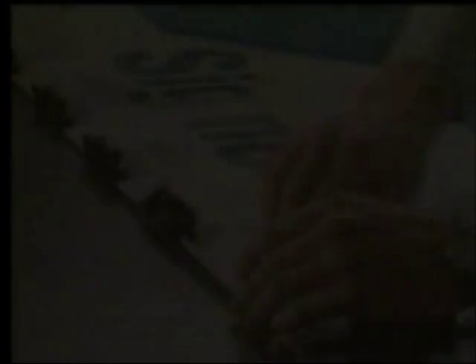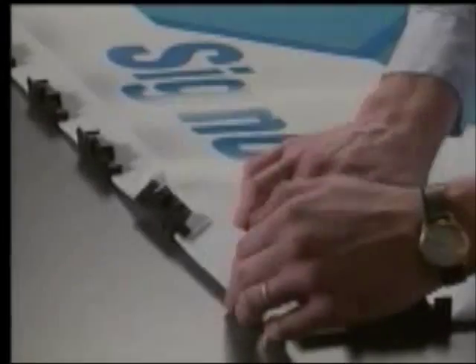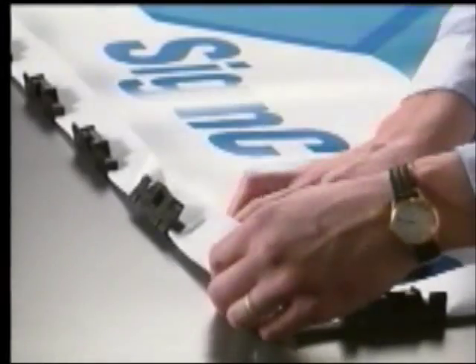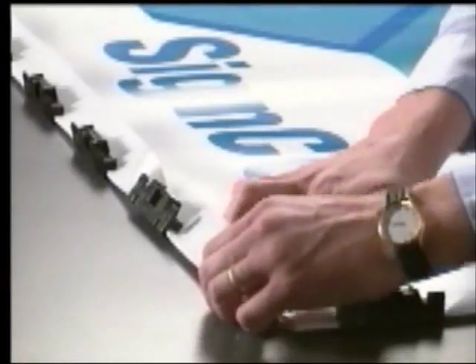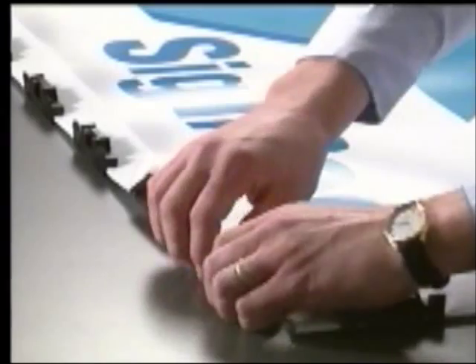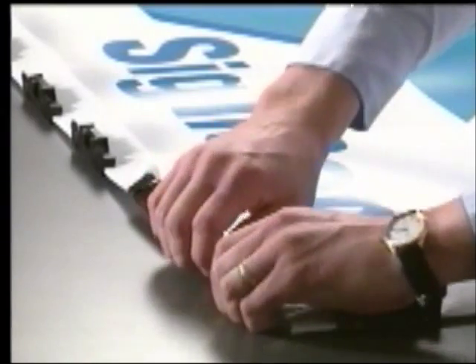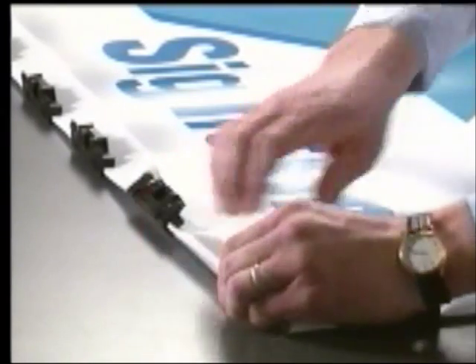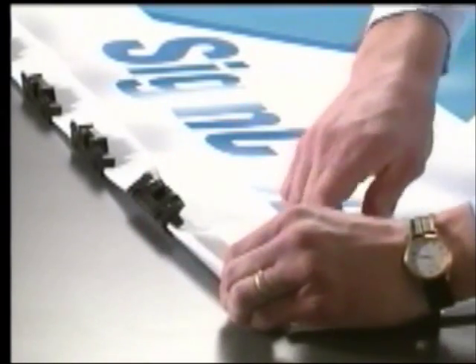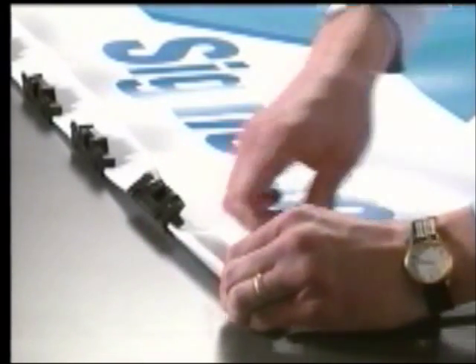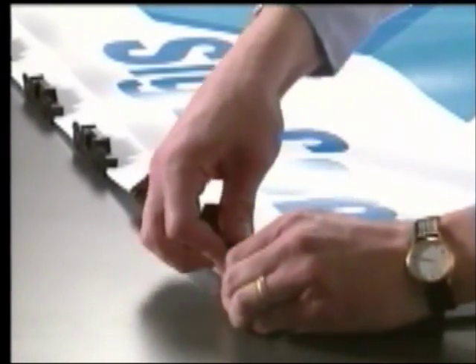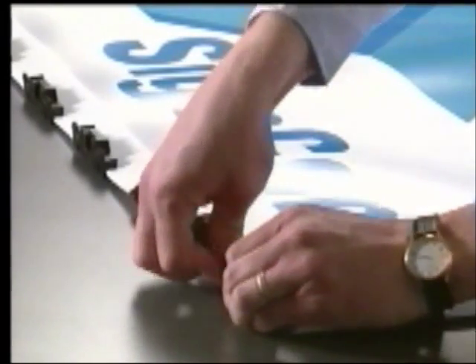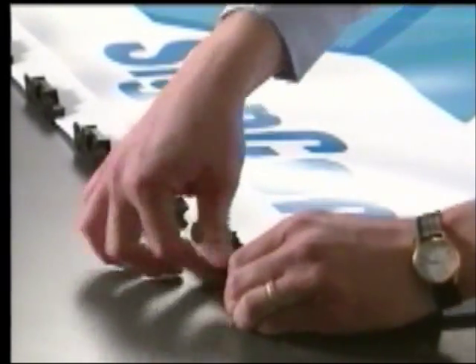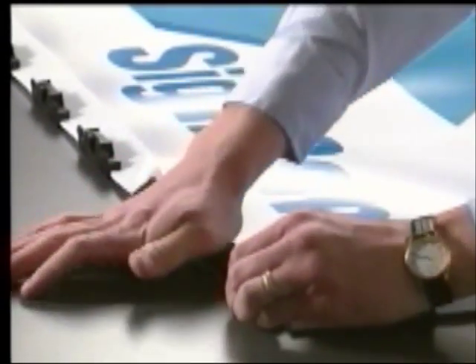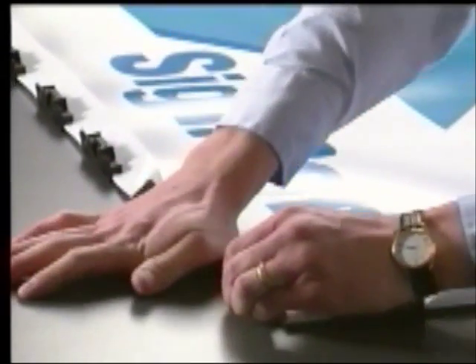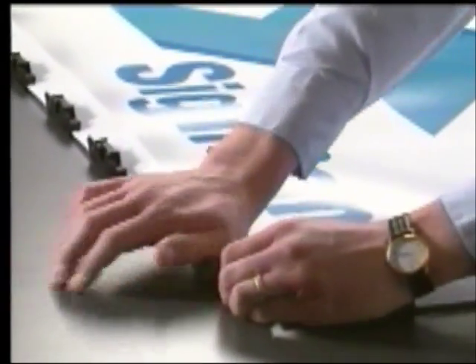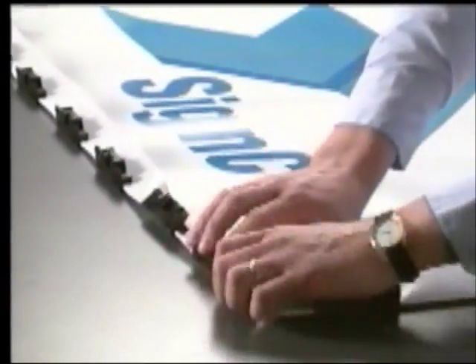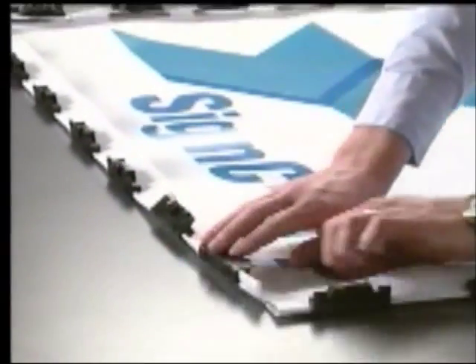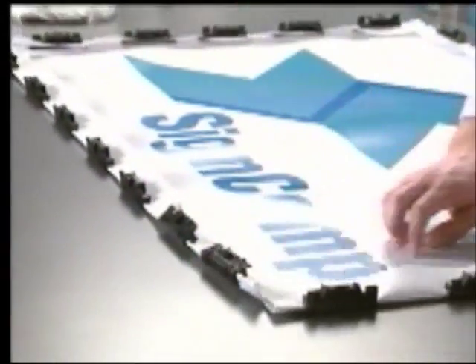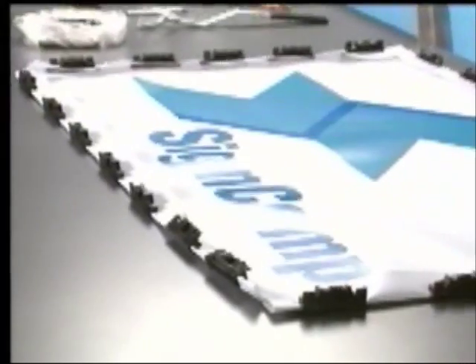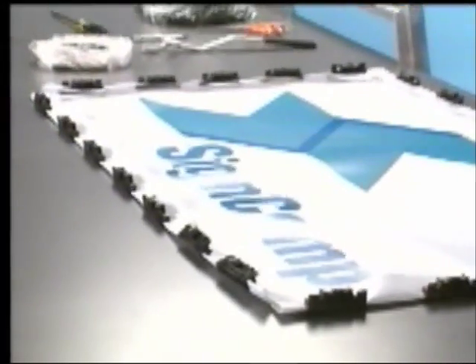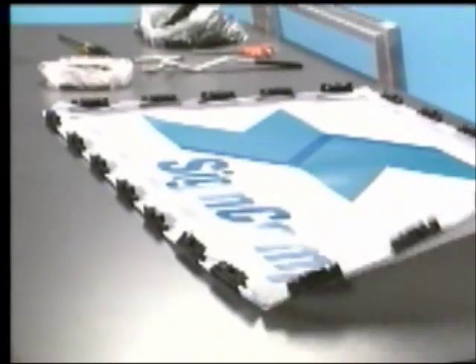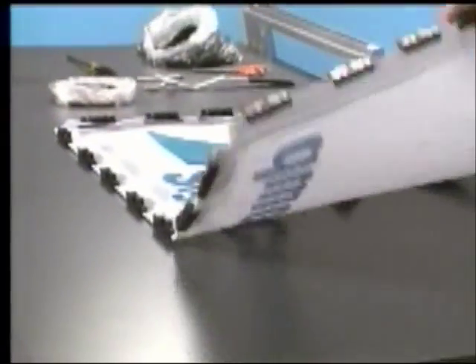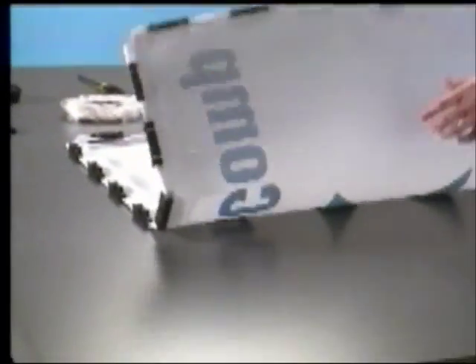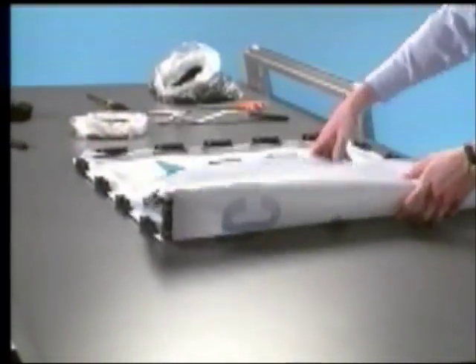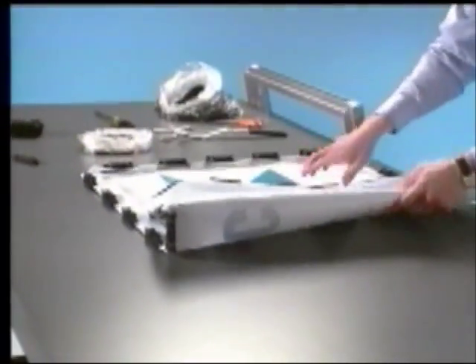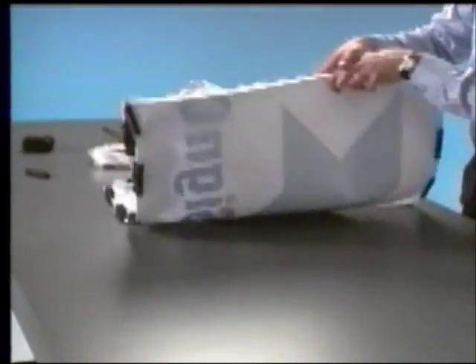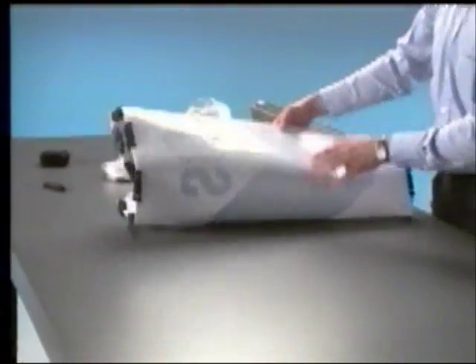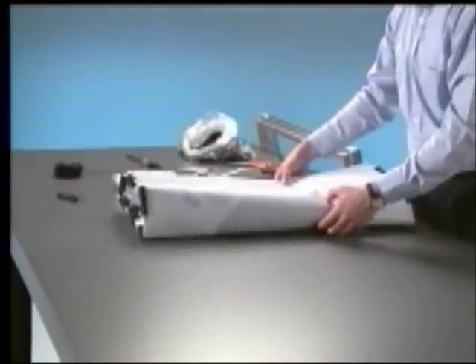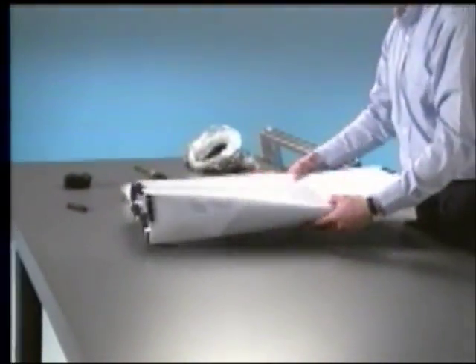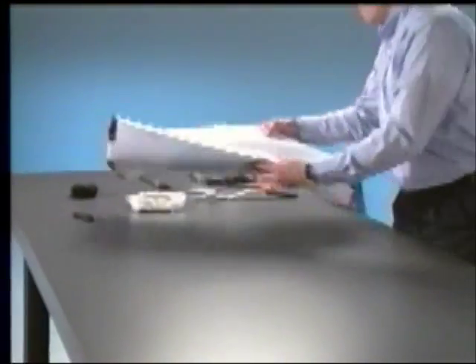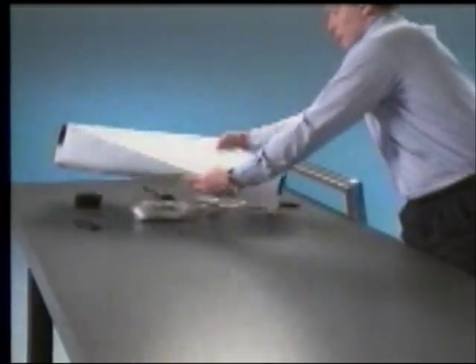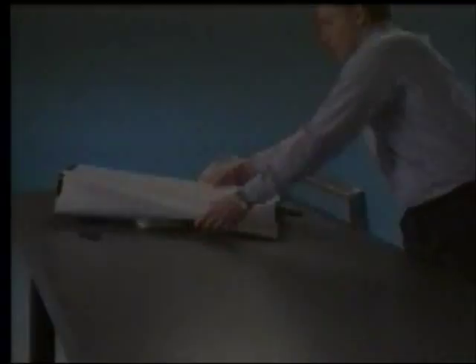A unique locking mechanism prevents the tension clips from working loose or falling off, so the flexible sign fabric can be easily rolled for transport to the job site, or put aside for use later.